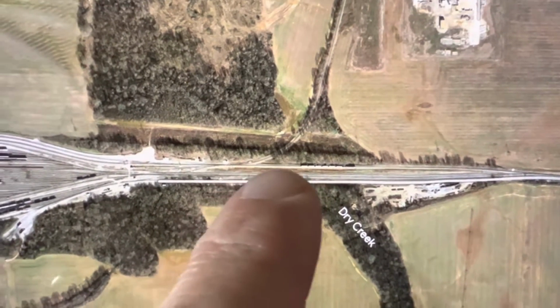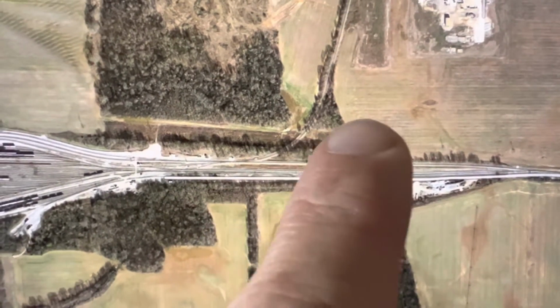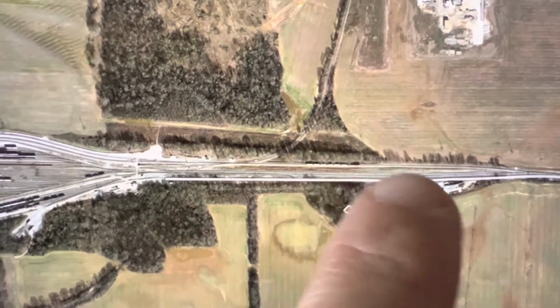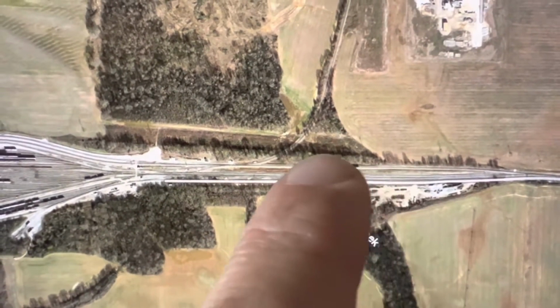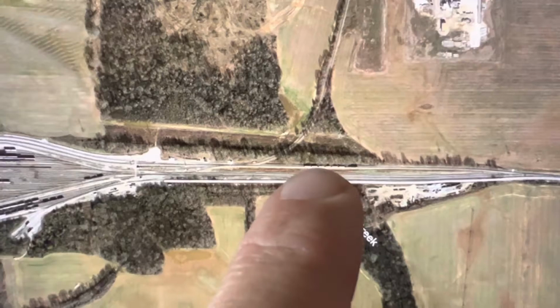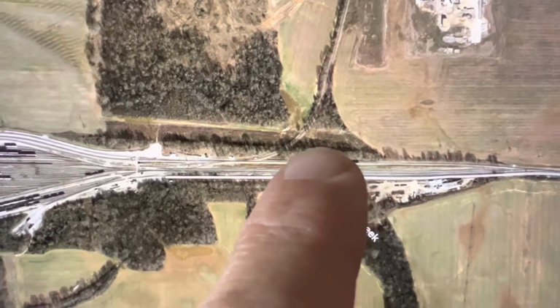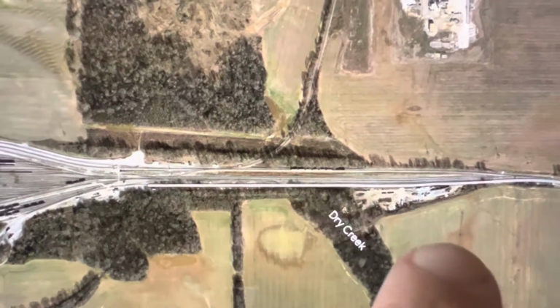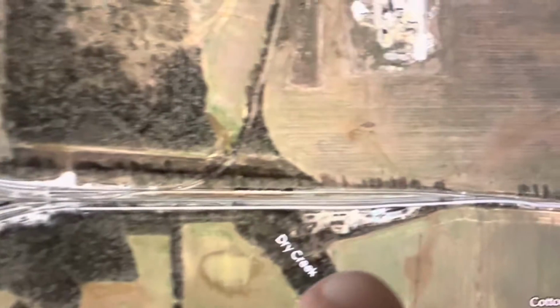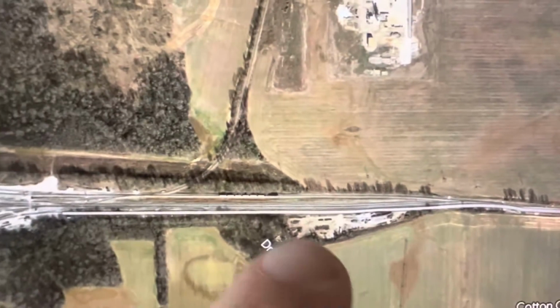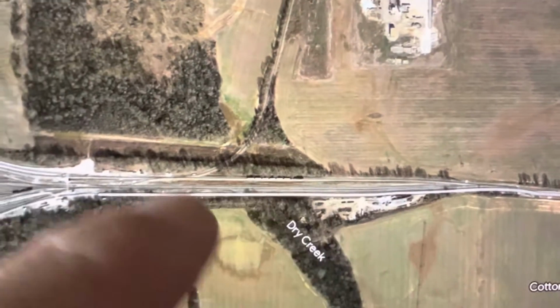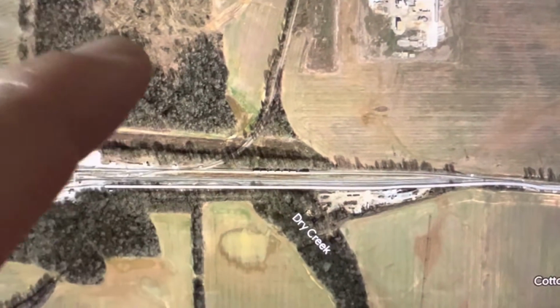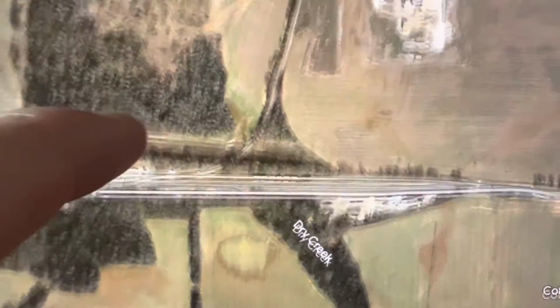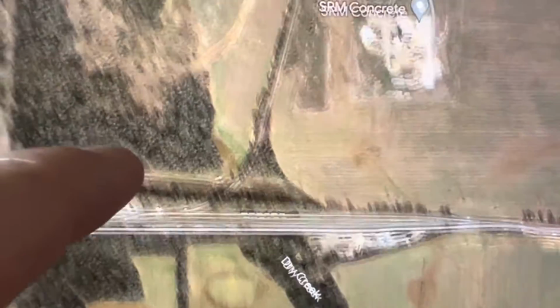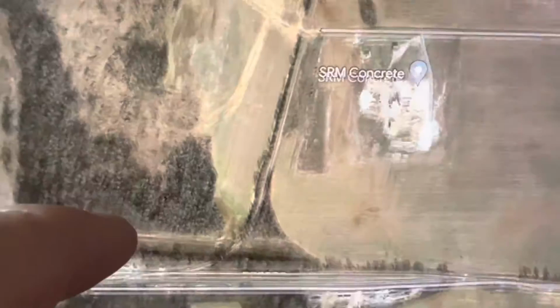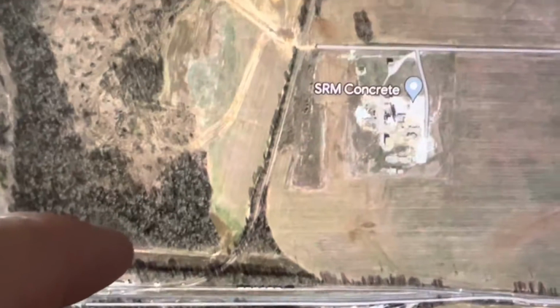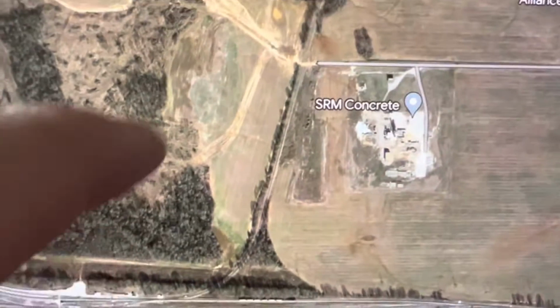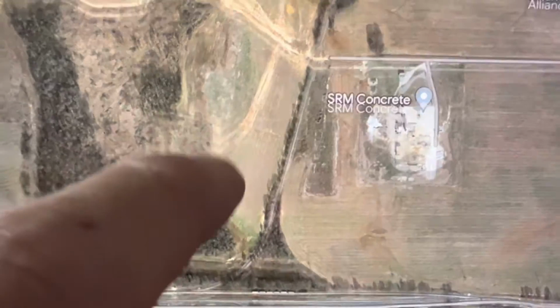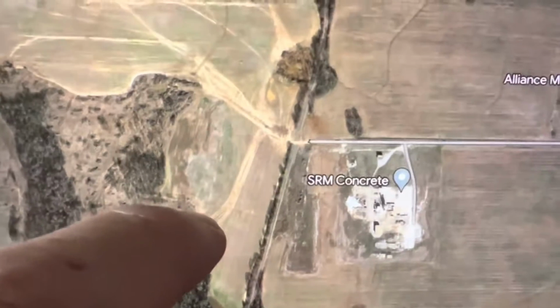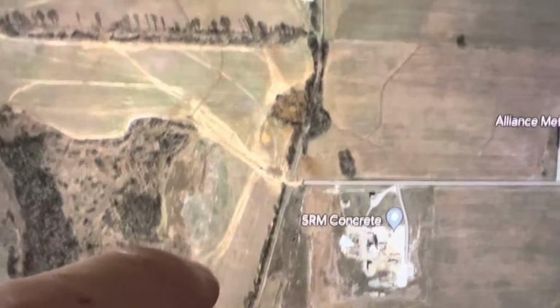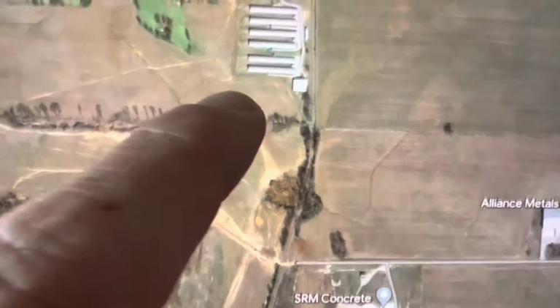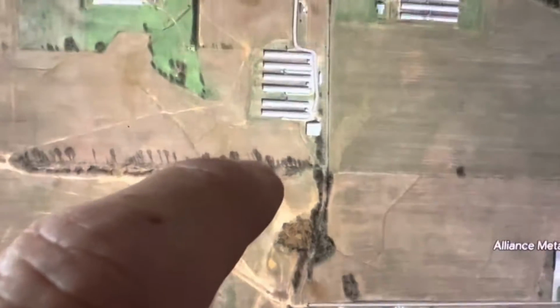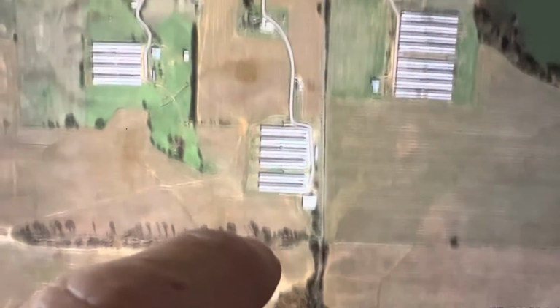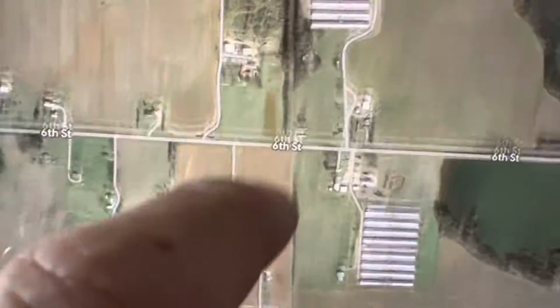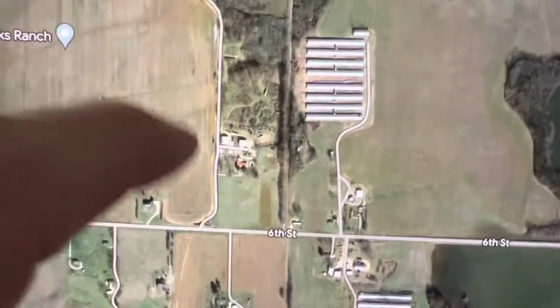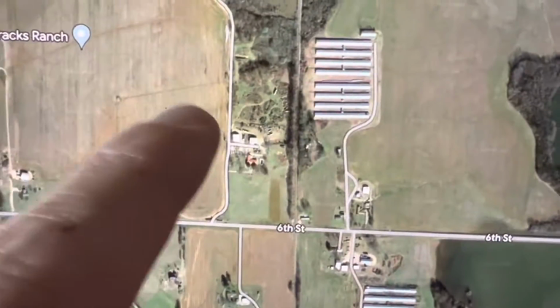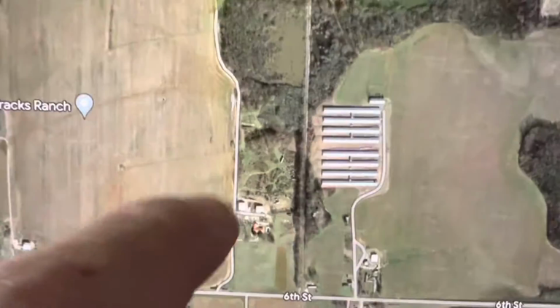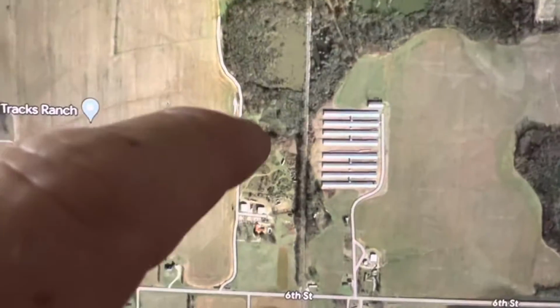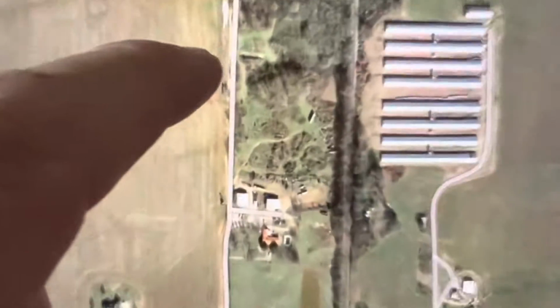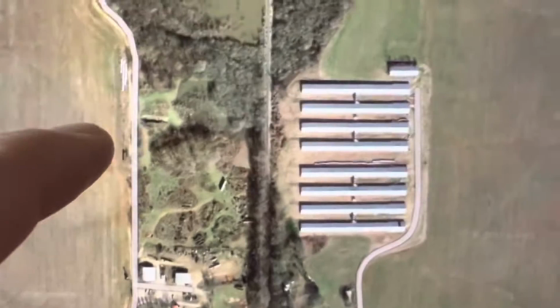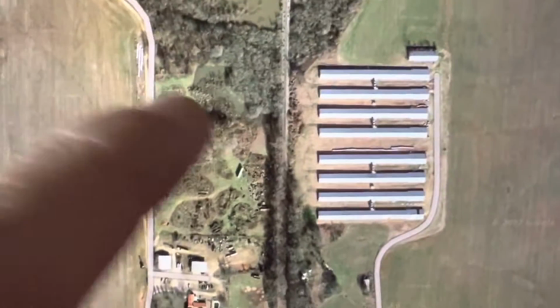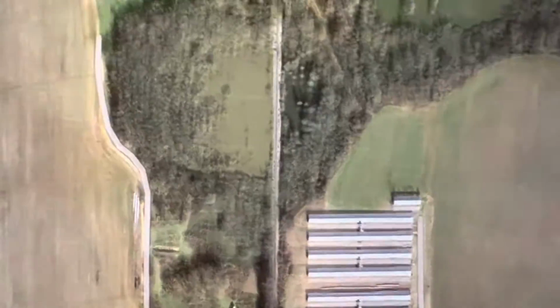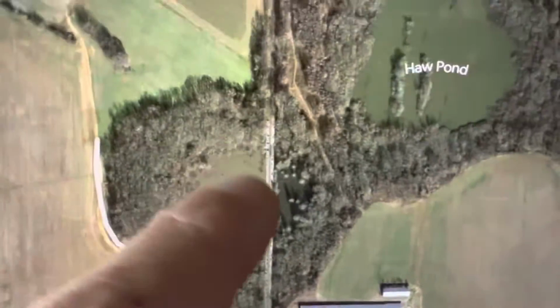Here's the spur coming off the east end of Sheffield Yard that I was talking about. It kicks off there and runs up into the country, just kind of out in the middle of nowhere — you can see it just kind of rolling along.